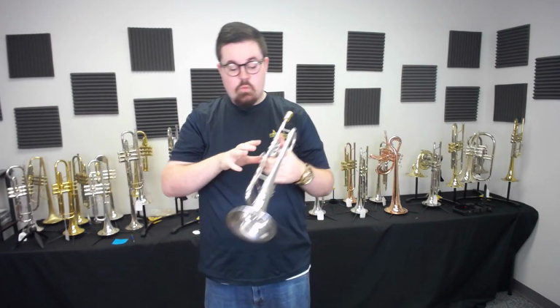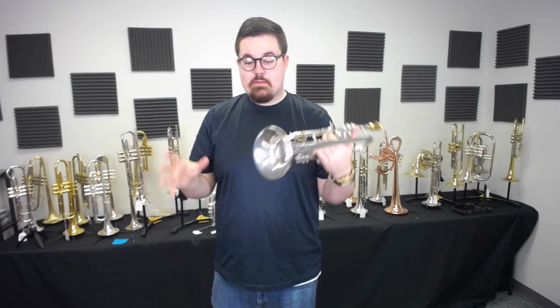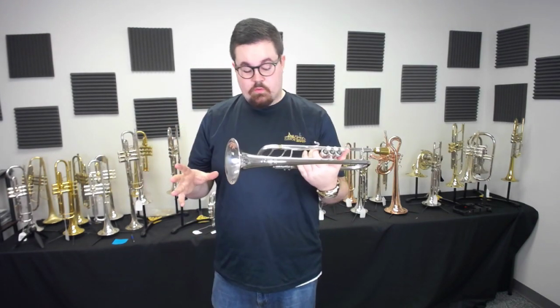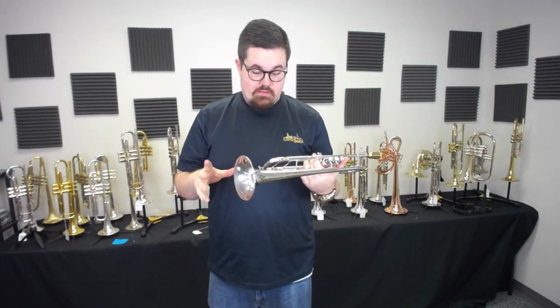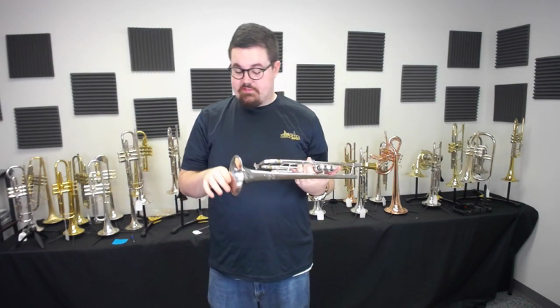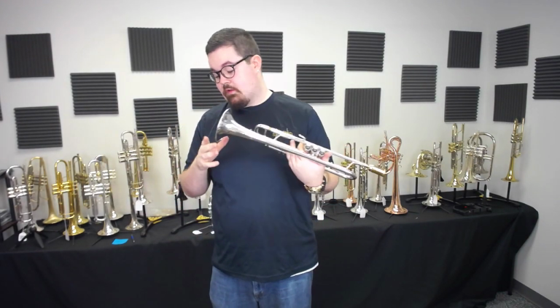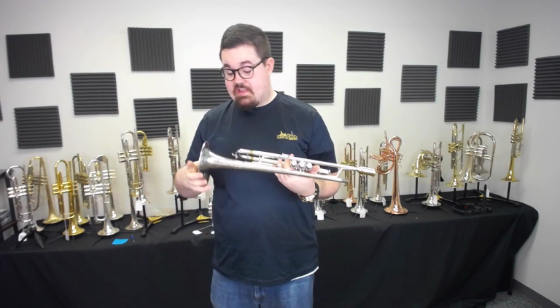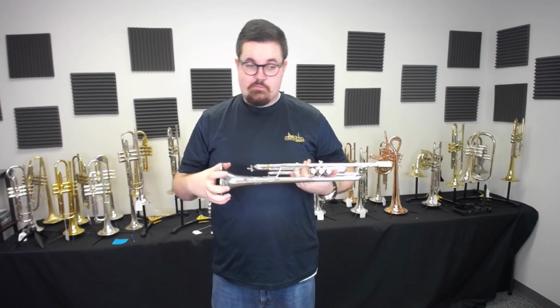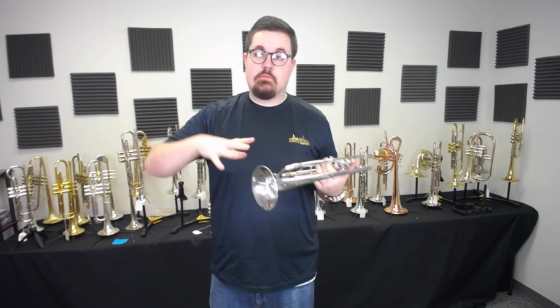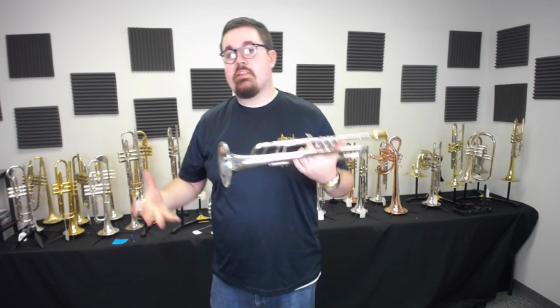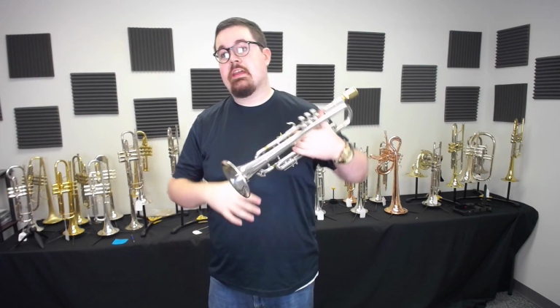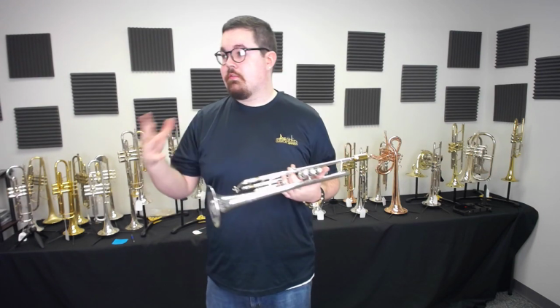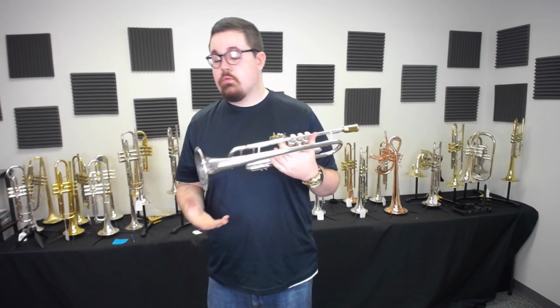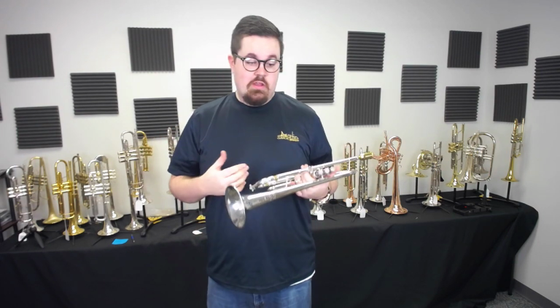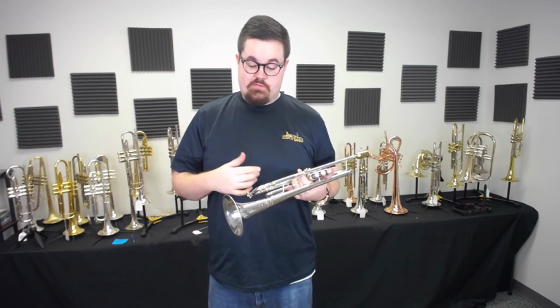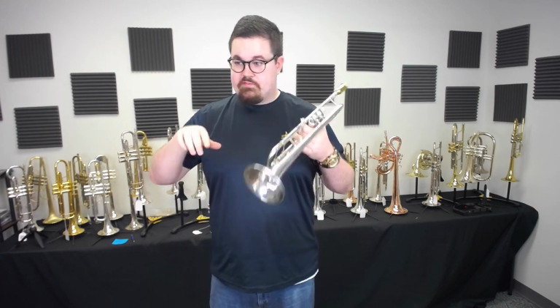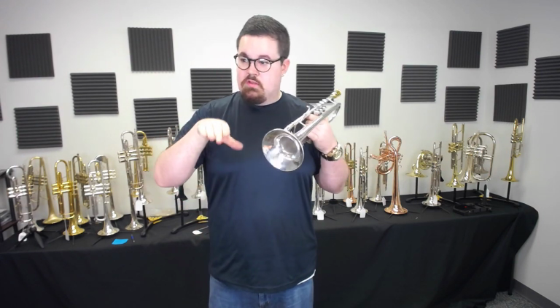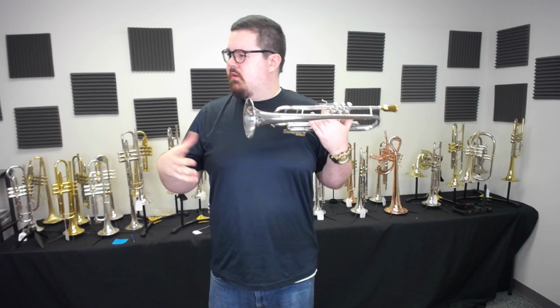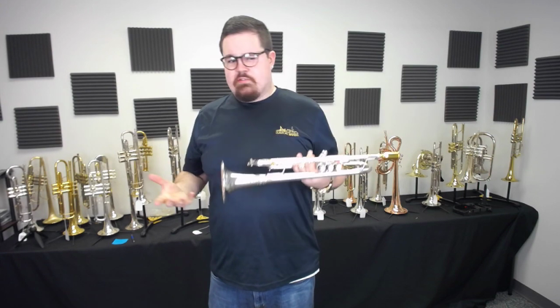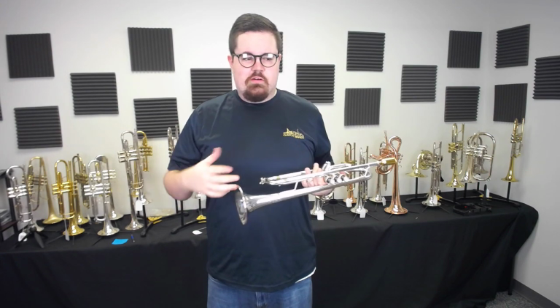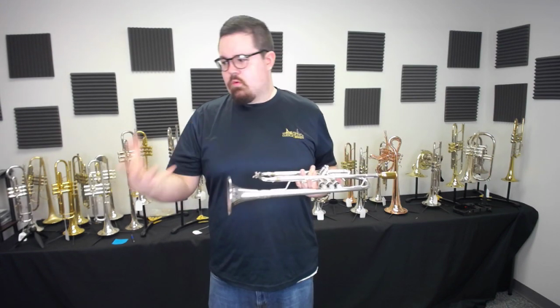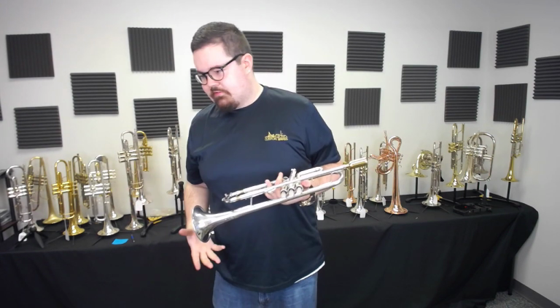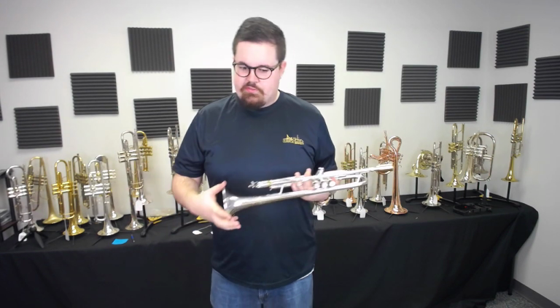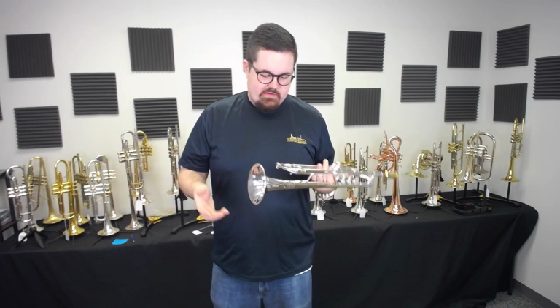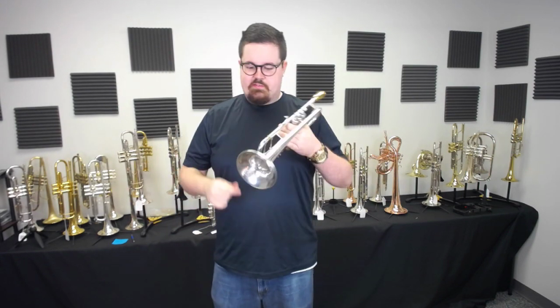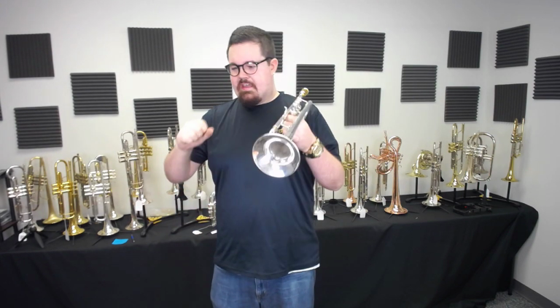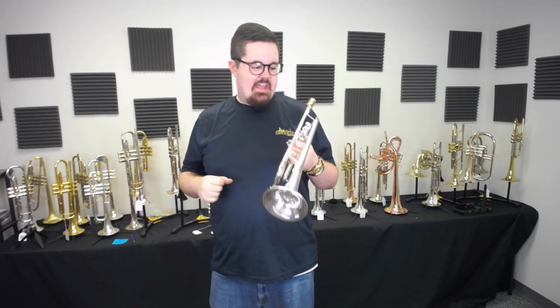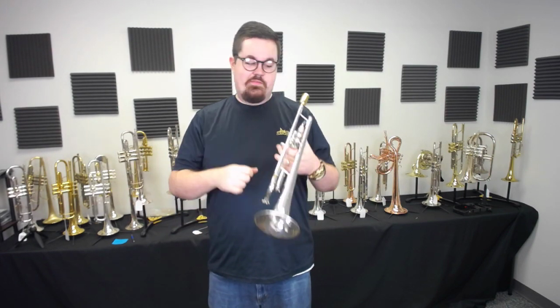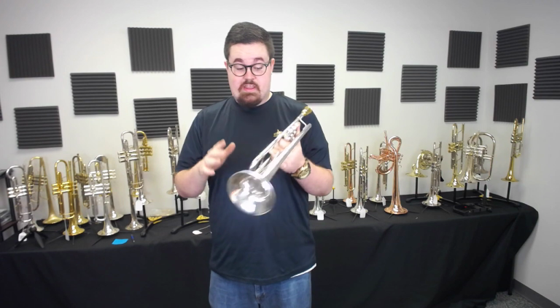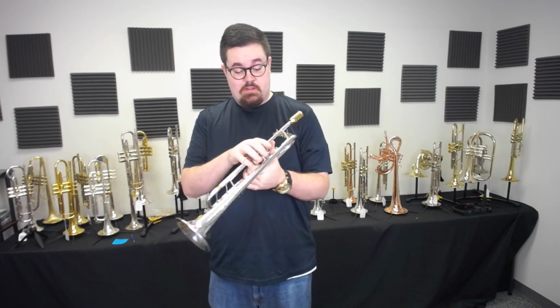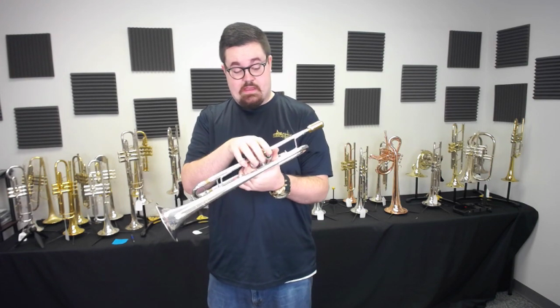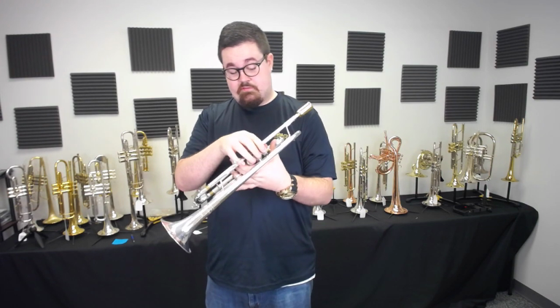What I like about the 43 Bell is the sound for jazz. For me it's a little more versatile when getting around to those notes. It's a little less of the classical core Bach sound that the 37 gives. It's a little lighter in the hand, it feels great — valves and everything.